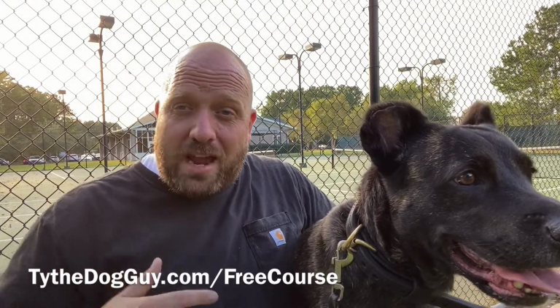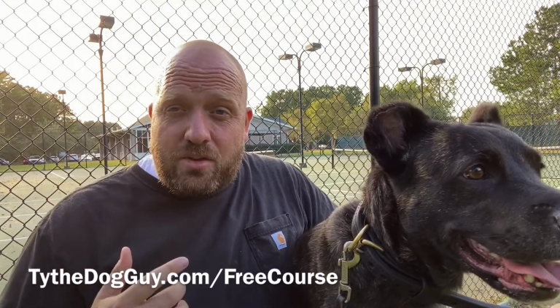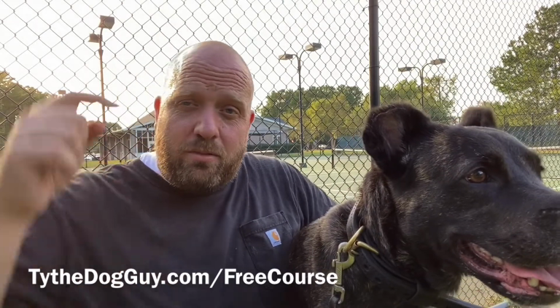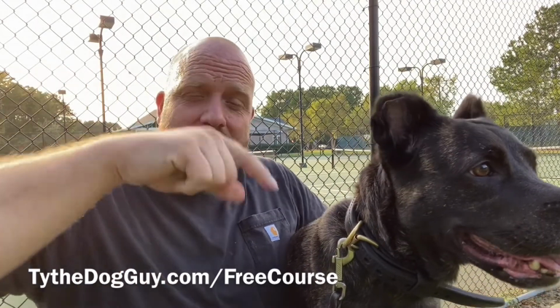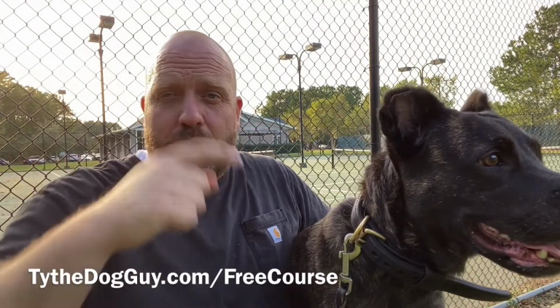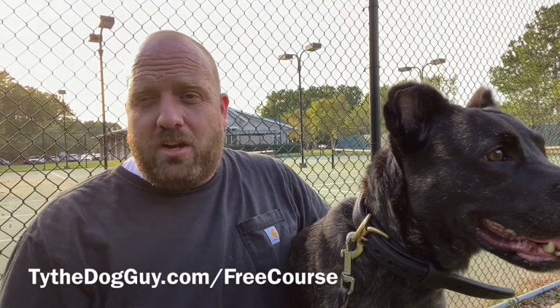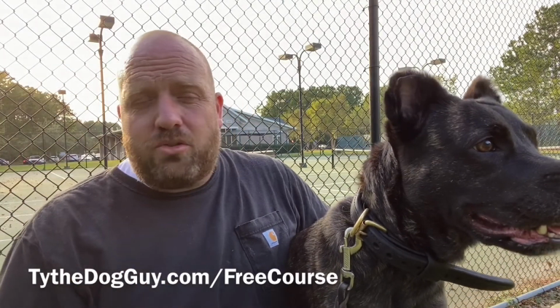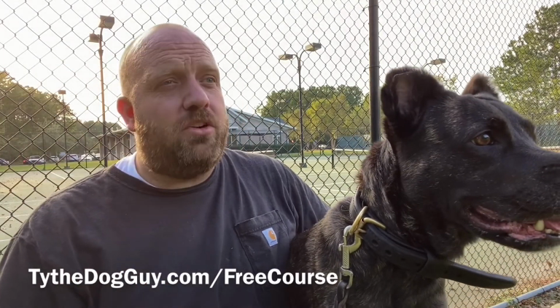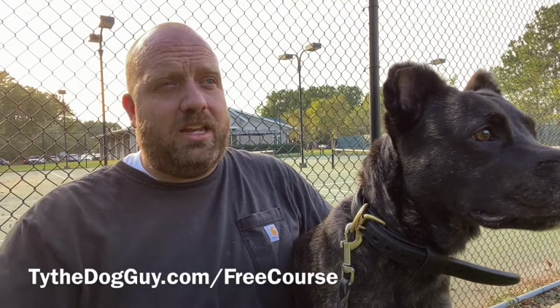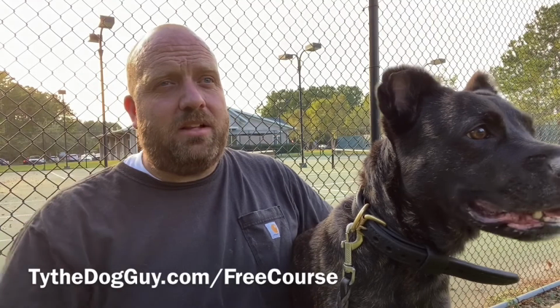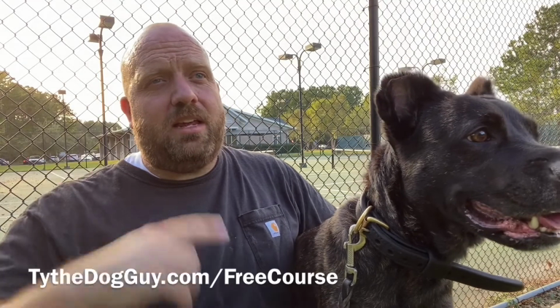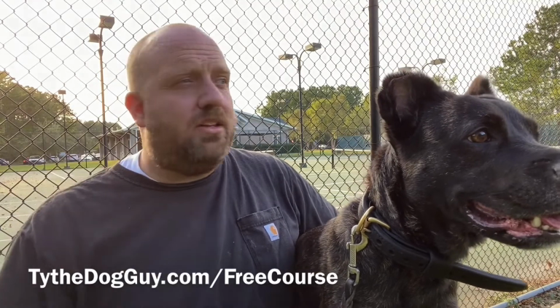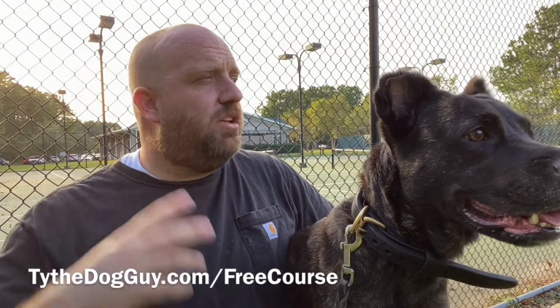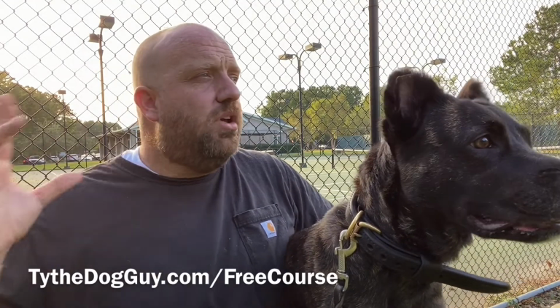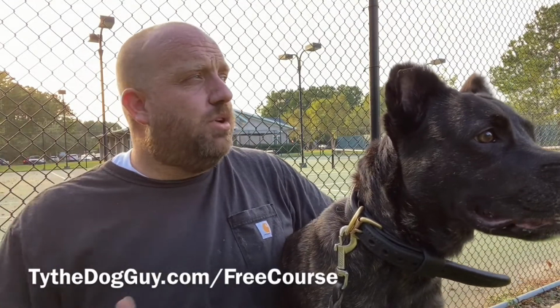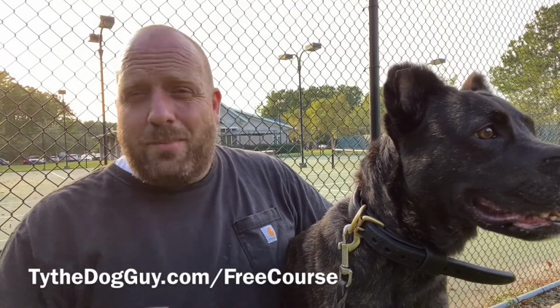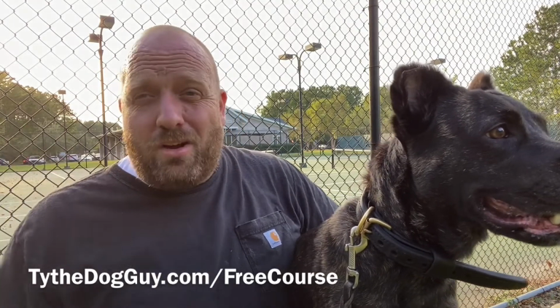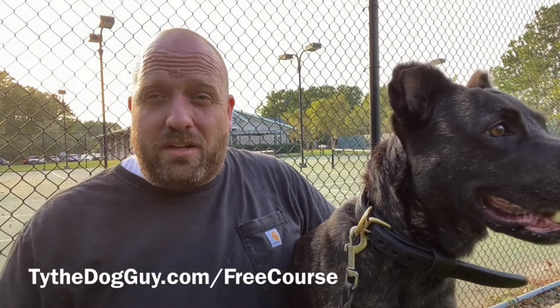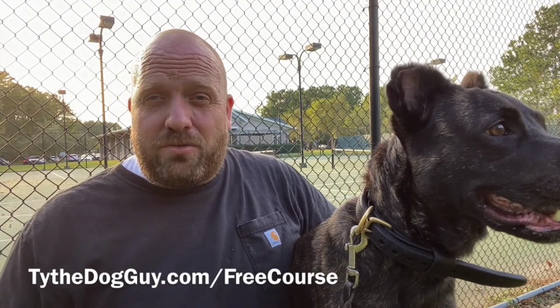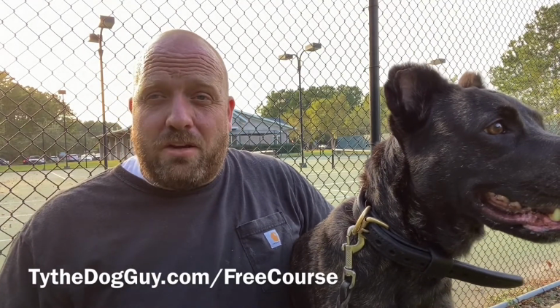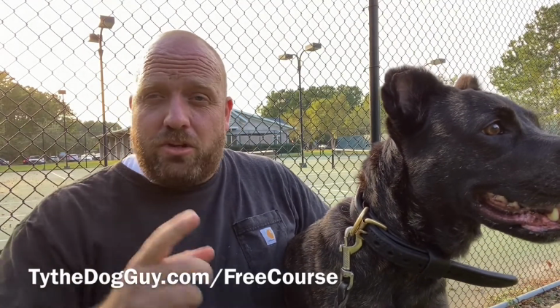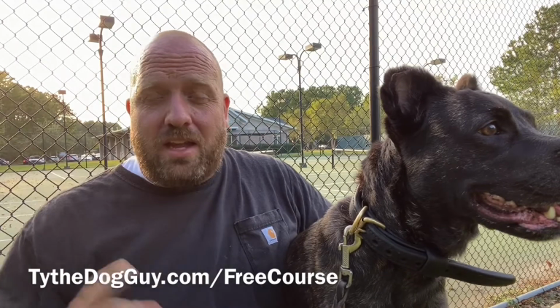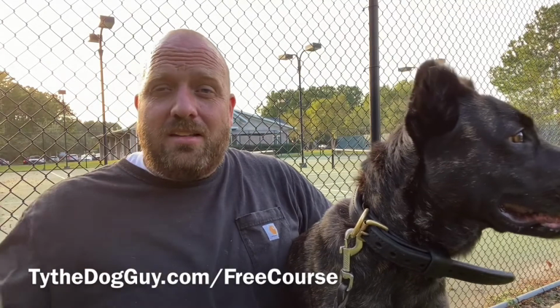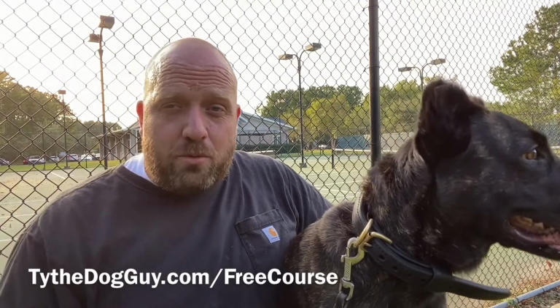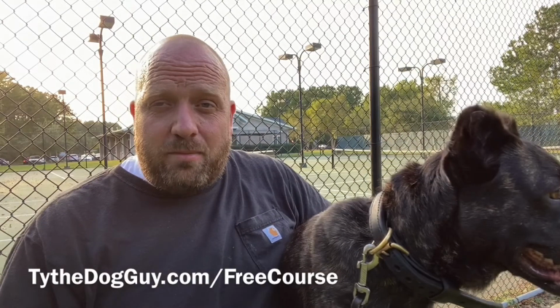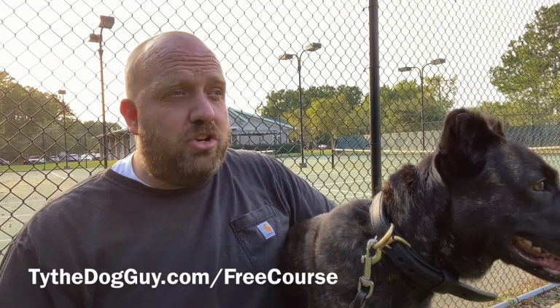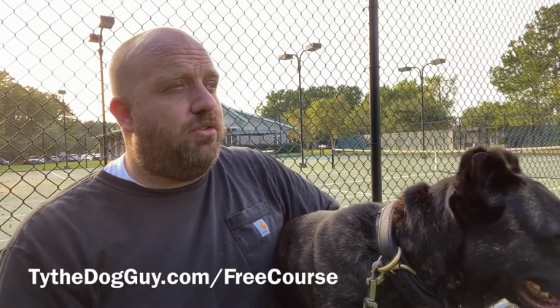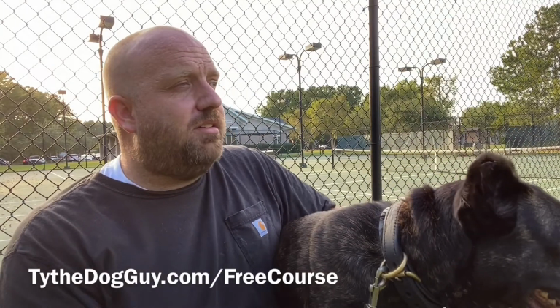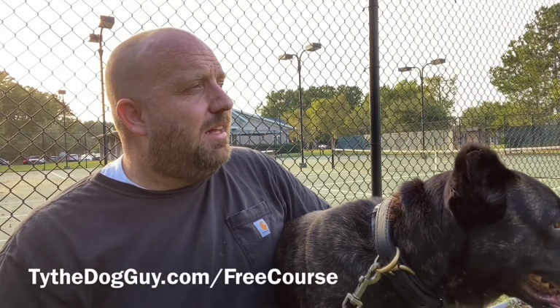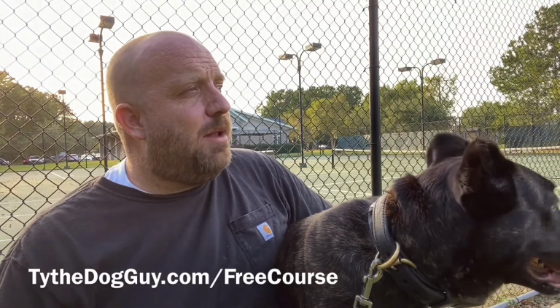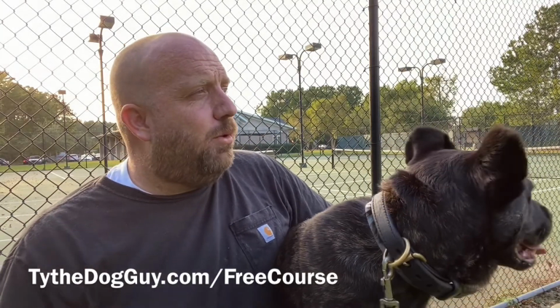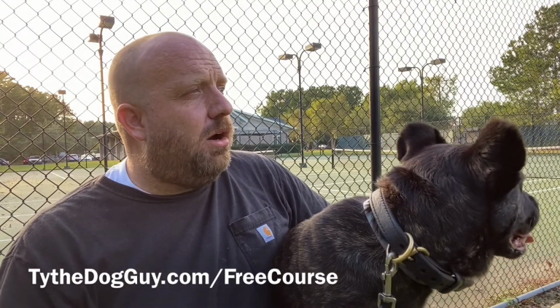If you haven't seen the rest of them, down below this video in the description there's a link you can click. It'll take you to a page where you can sign up and get all of these videos for free. Make sure you do that. Today we're talking about treat training for dogs.